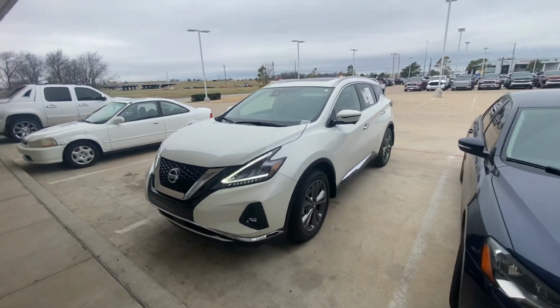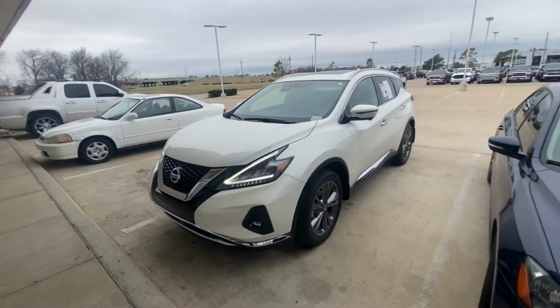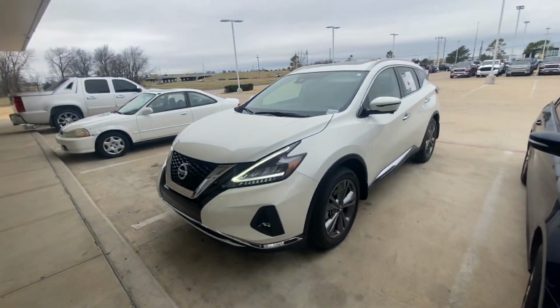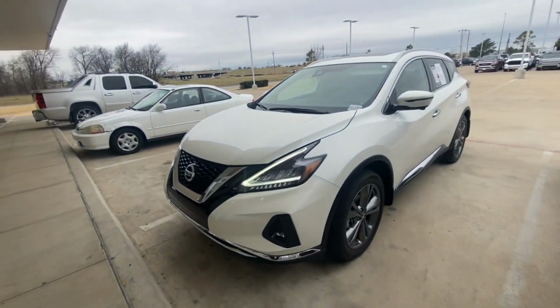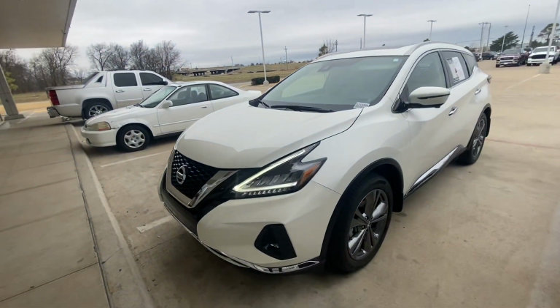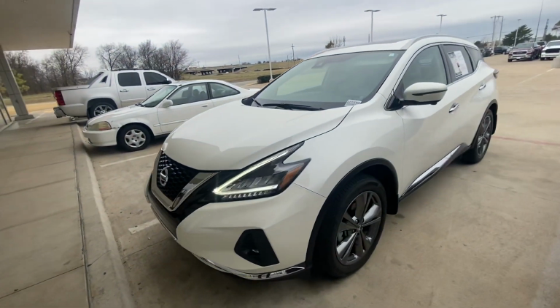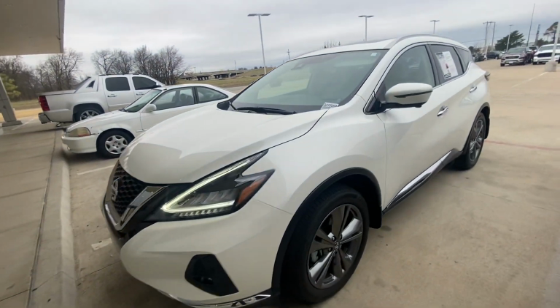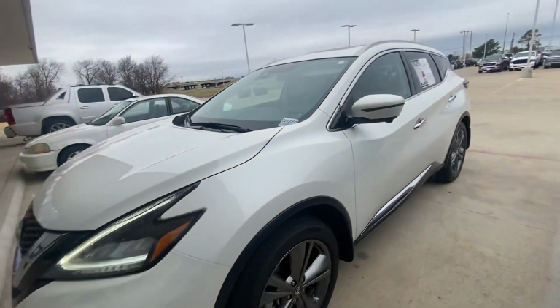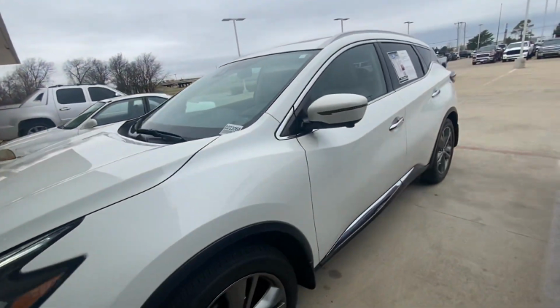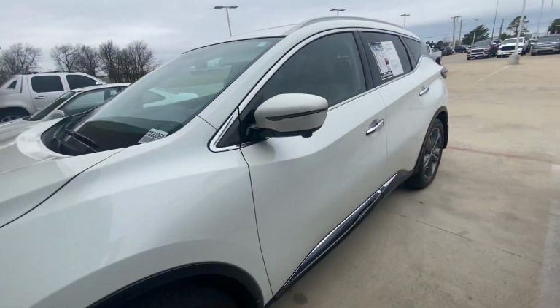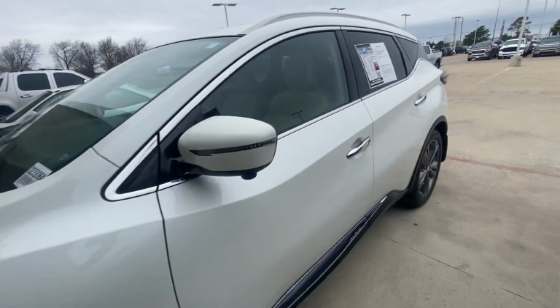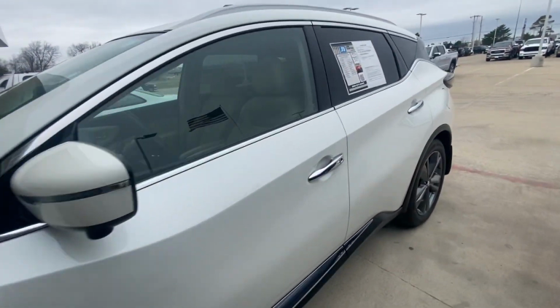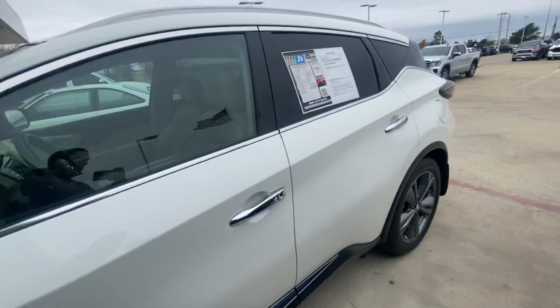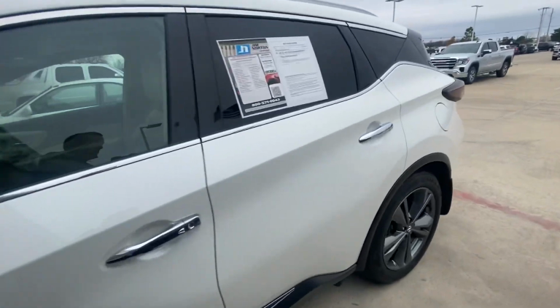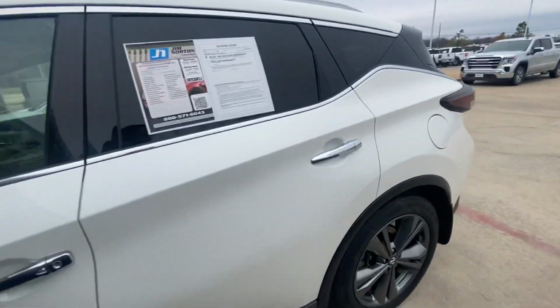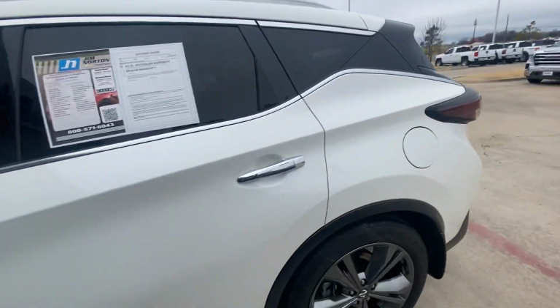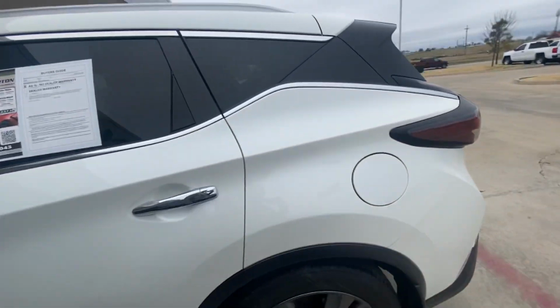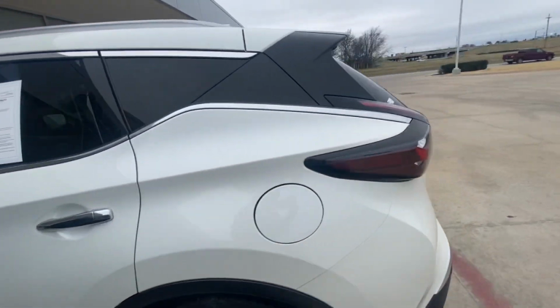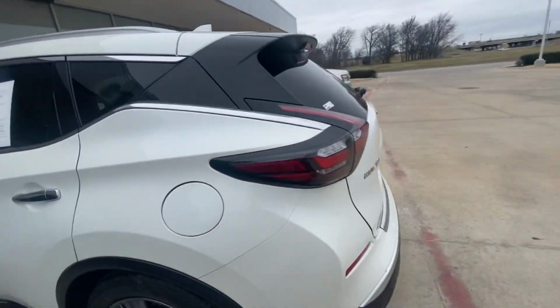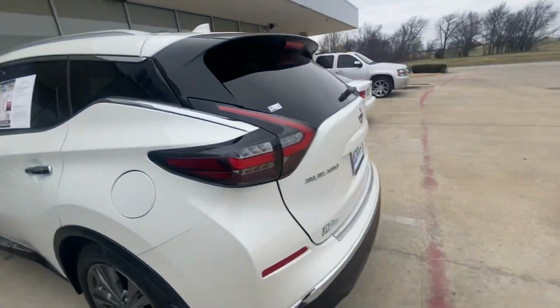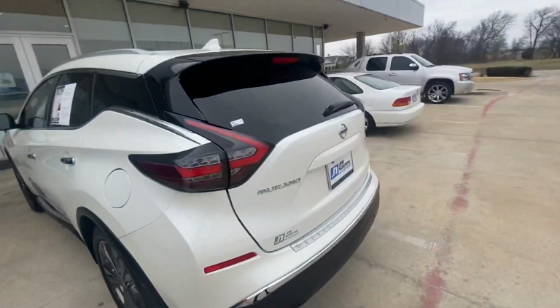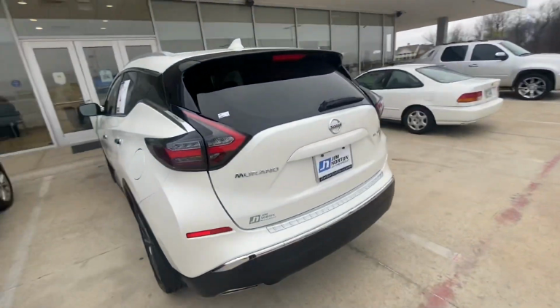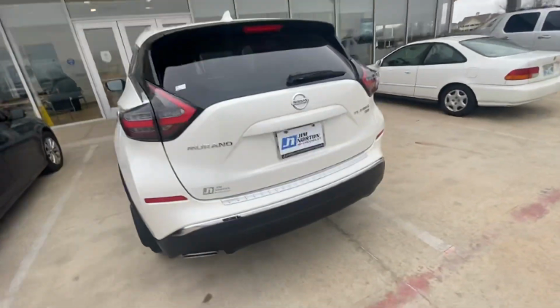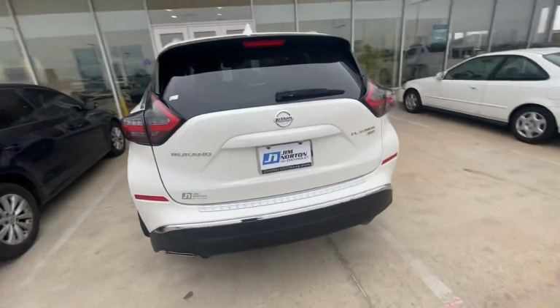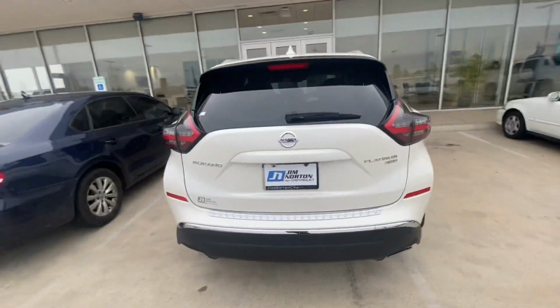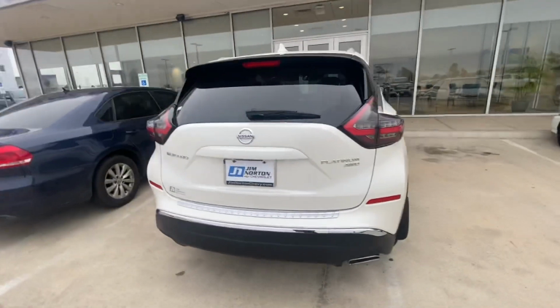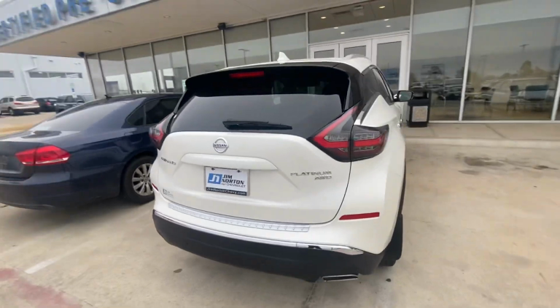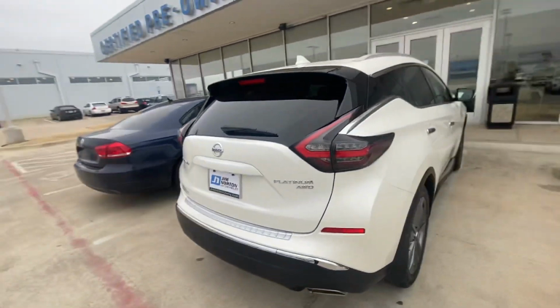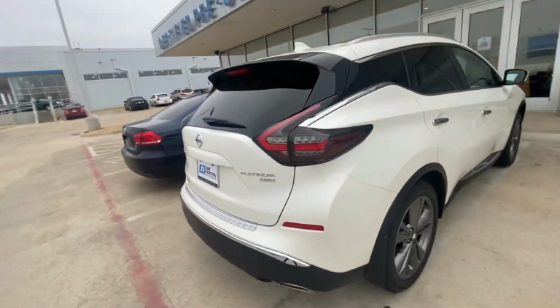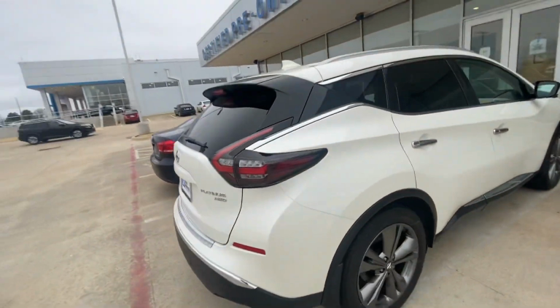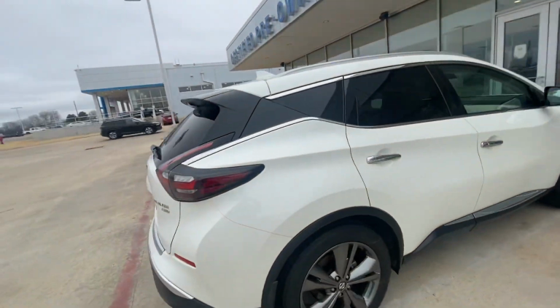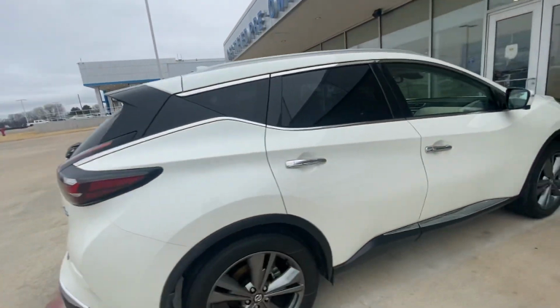All right, Jennifer, here's a shot of this Nissan Murano. Do a nice little walk around for you. Real low mileage, all-wheel drive, platinum as well.